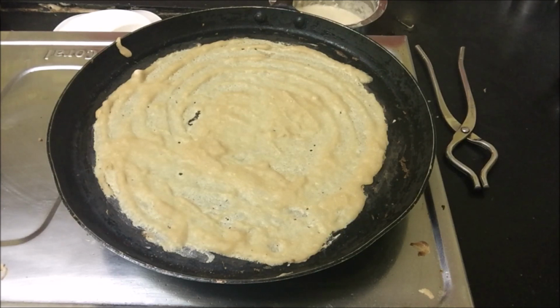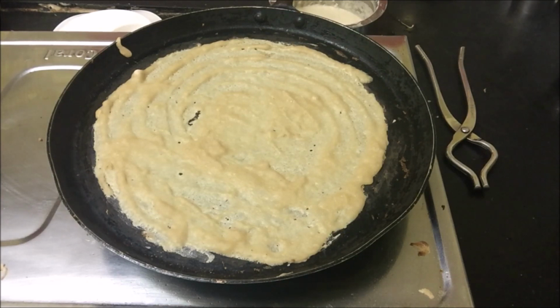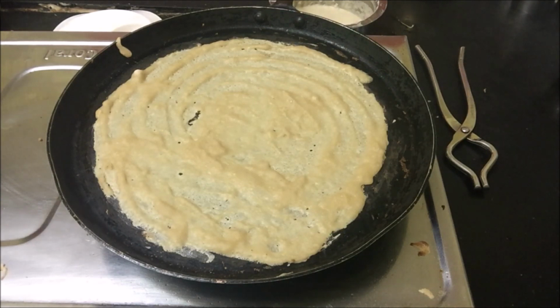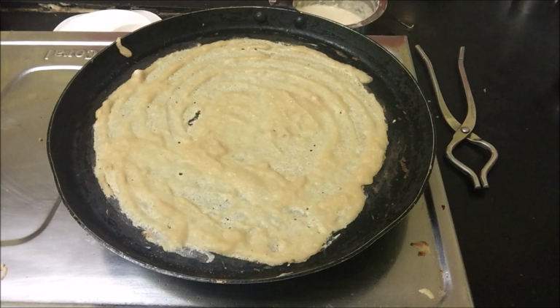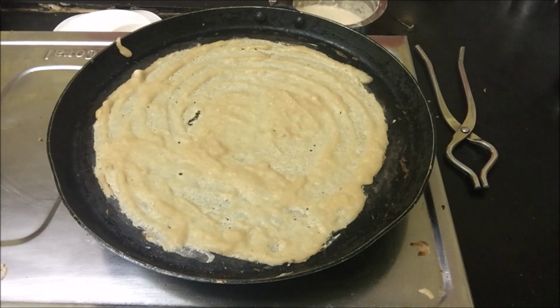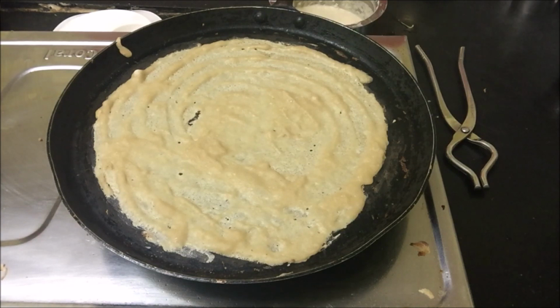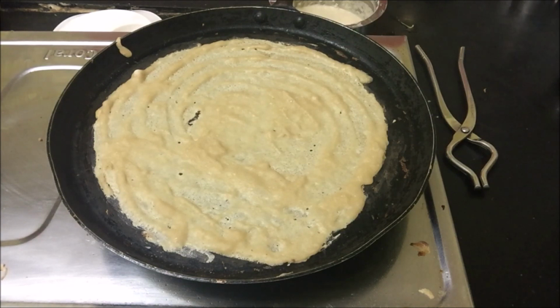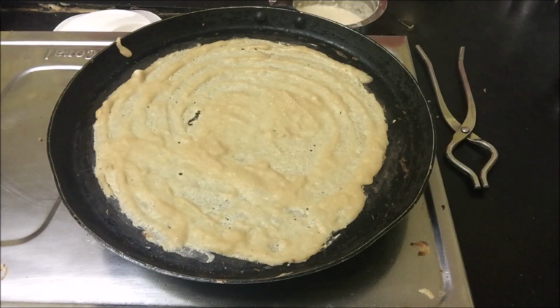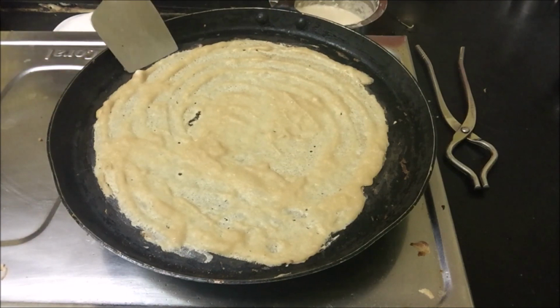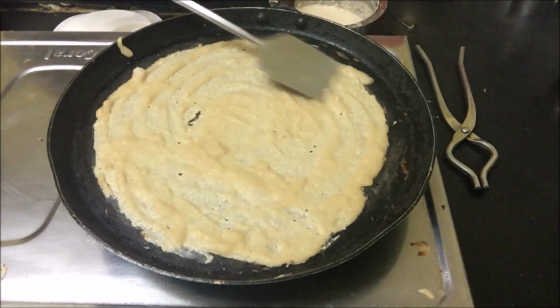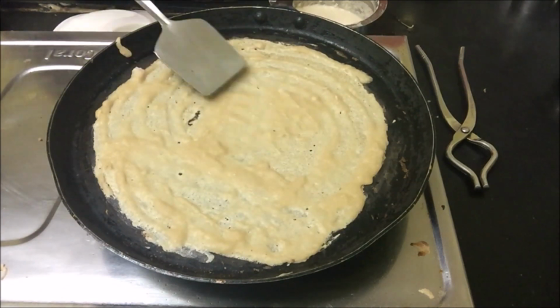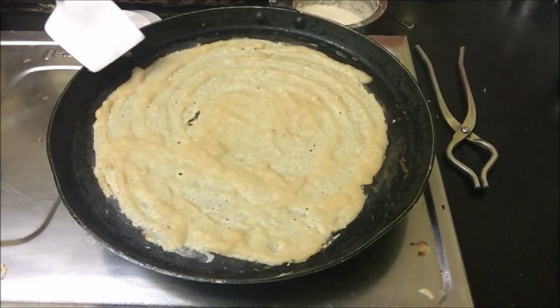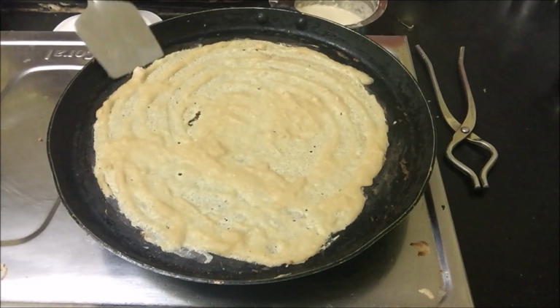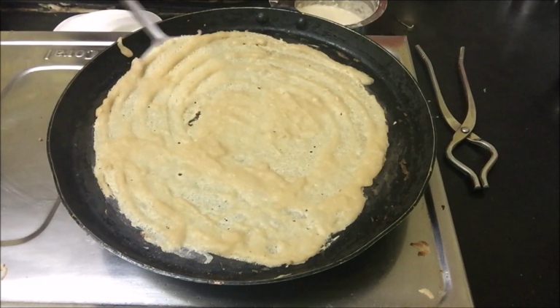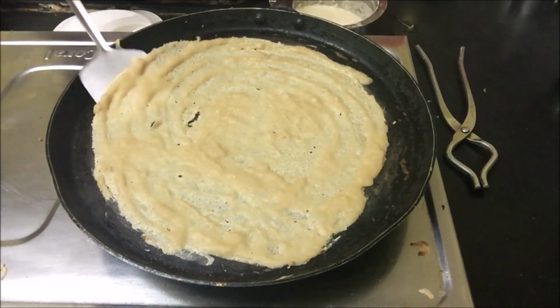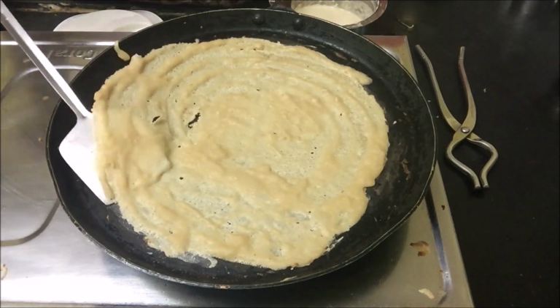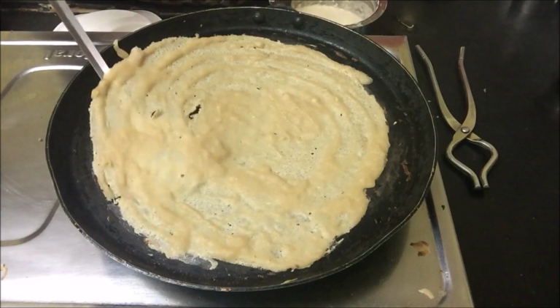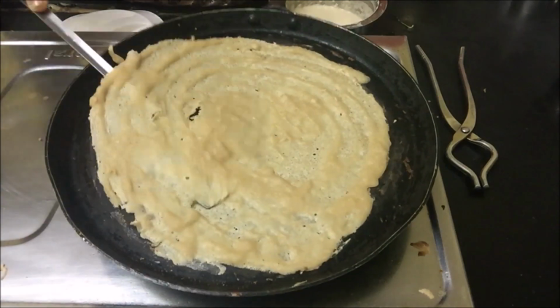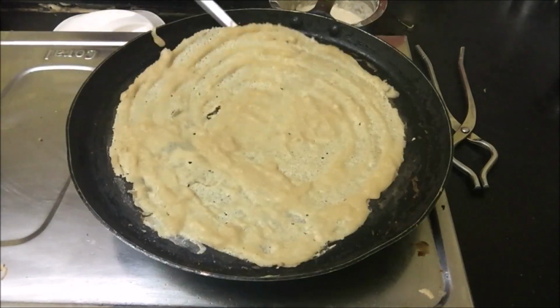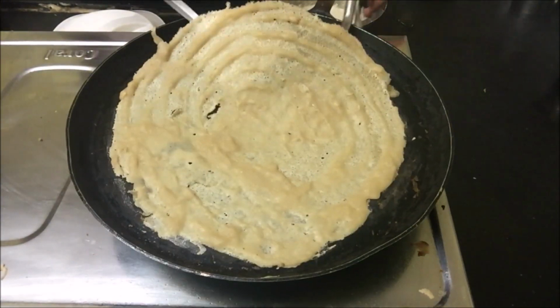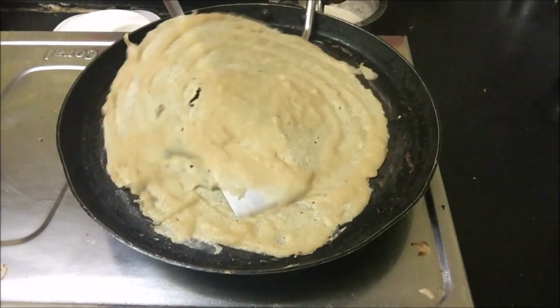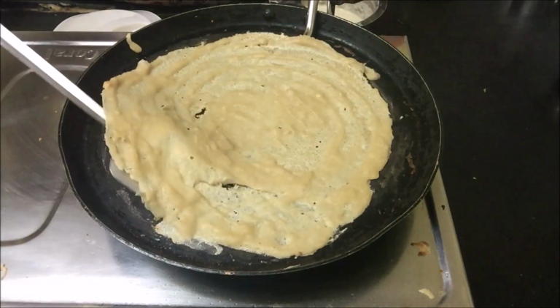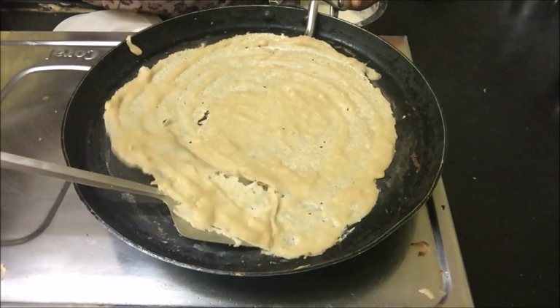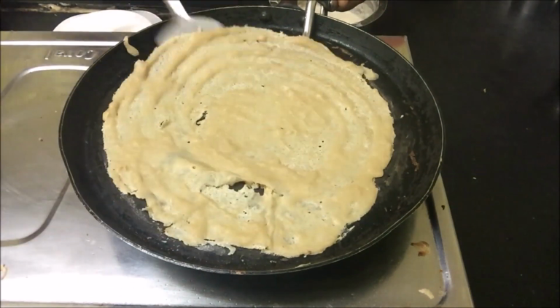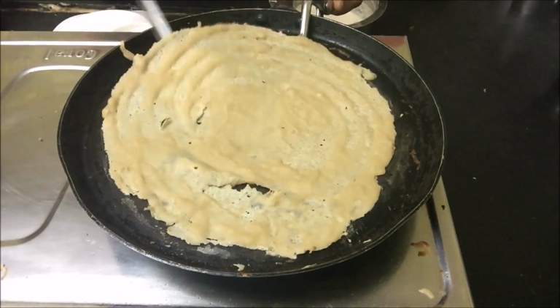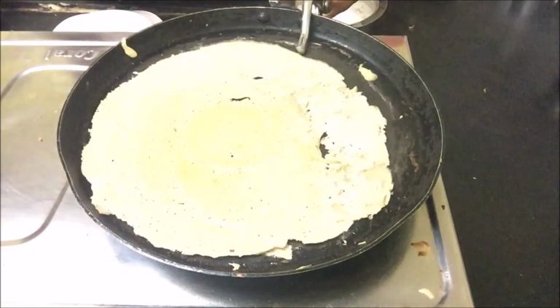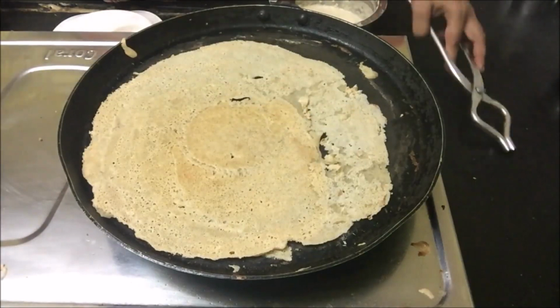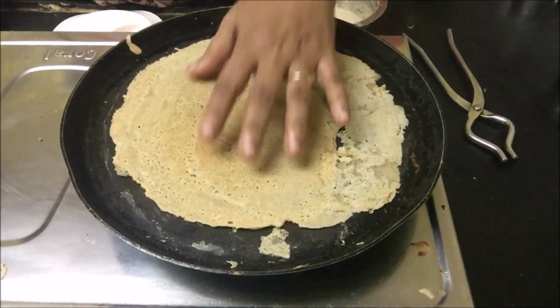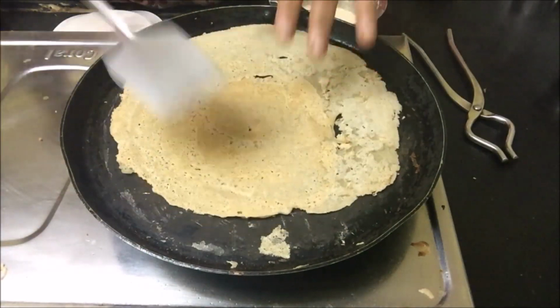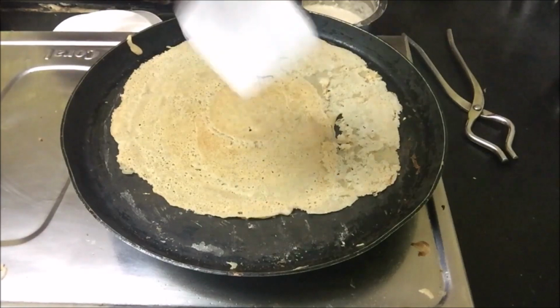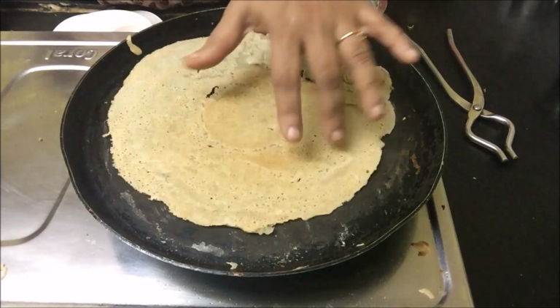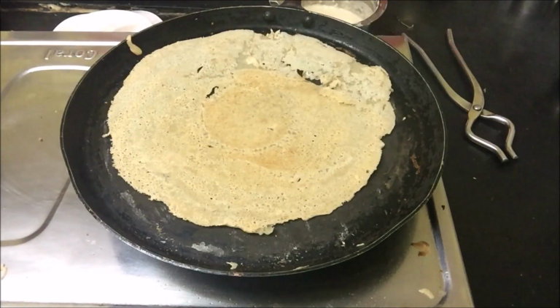I am using my hands to spread because I feel it is very easy. But if you are comfortable with a spoon you can use it, but the problem is the batter sticks to the spoon.